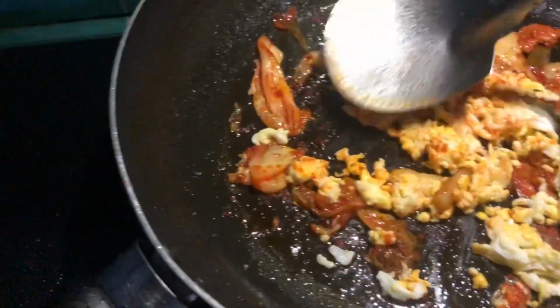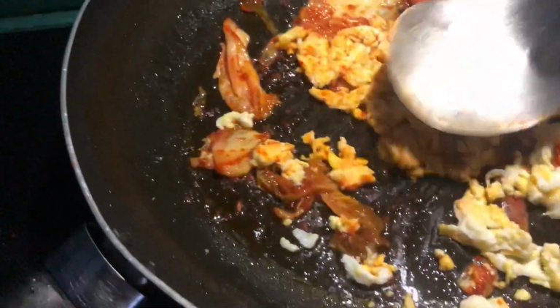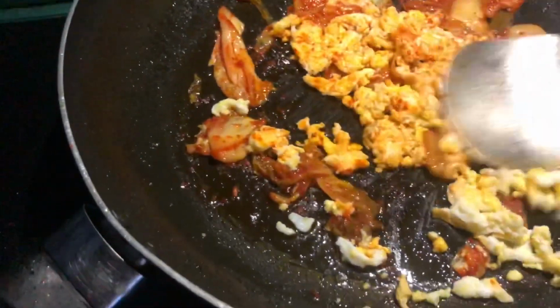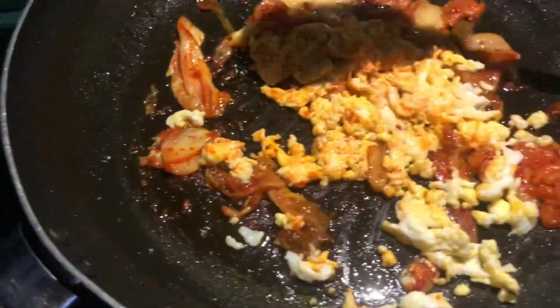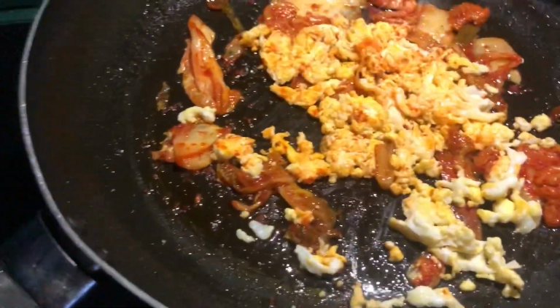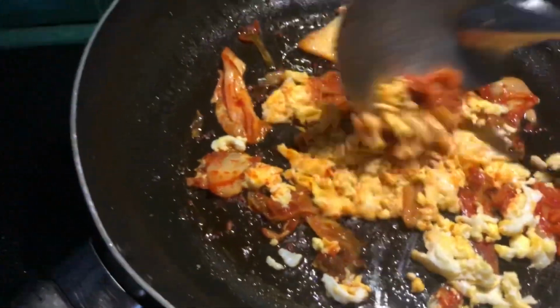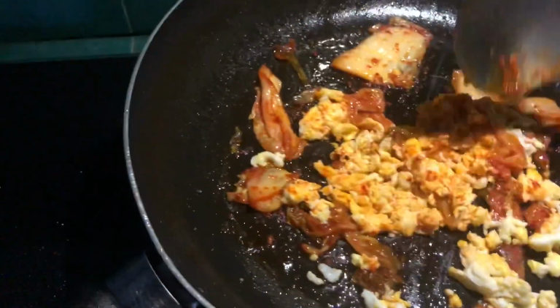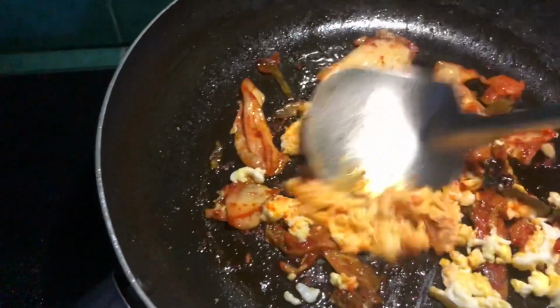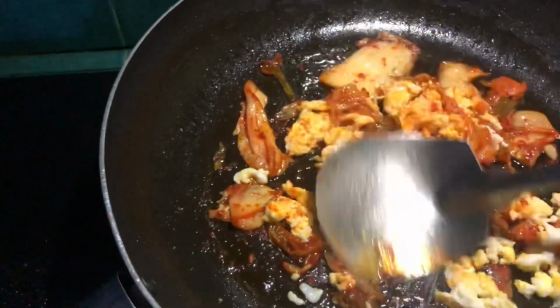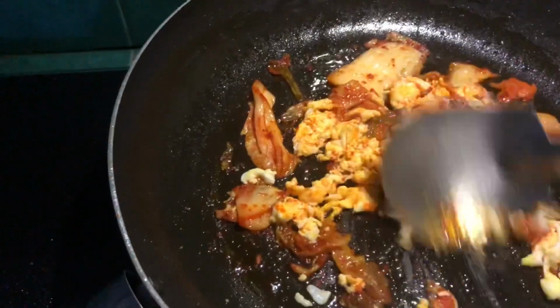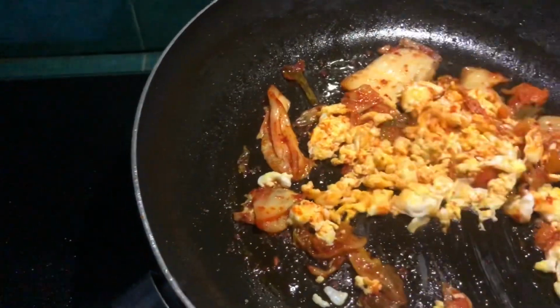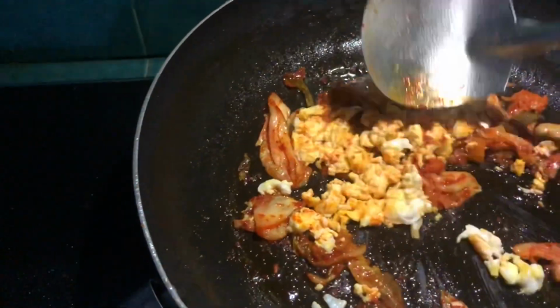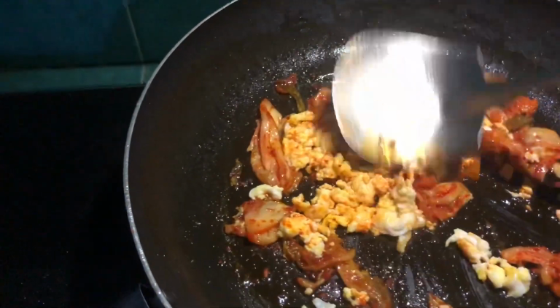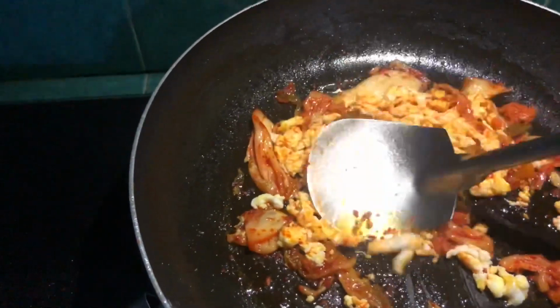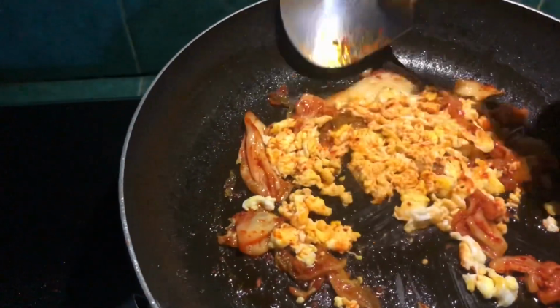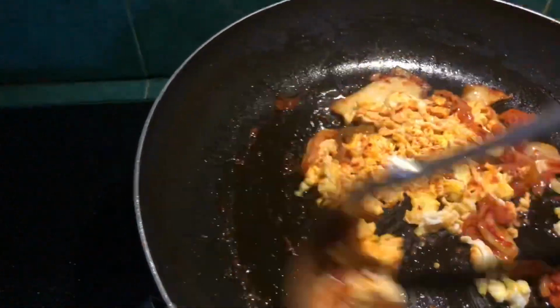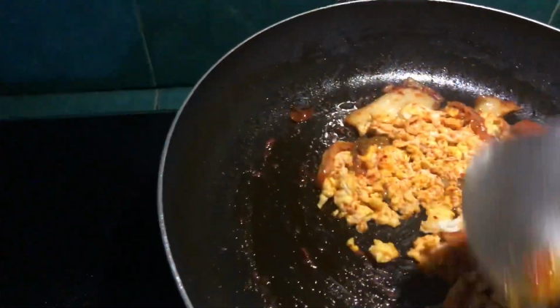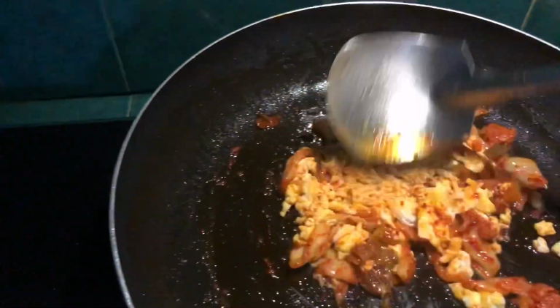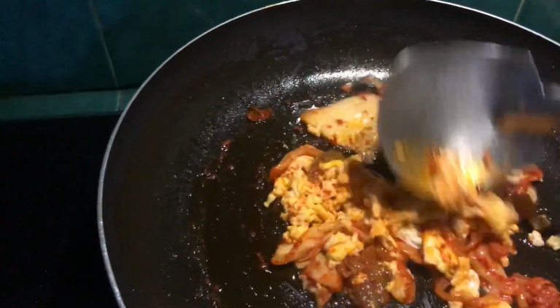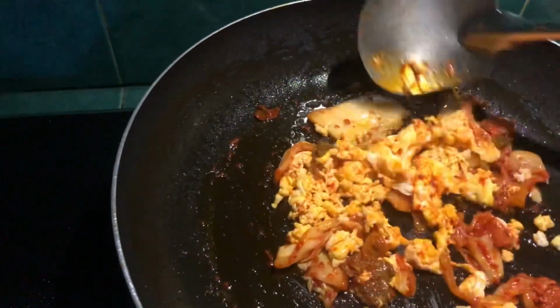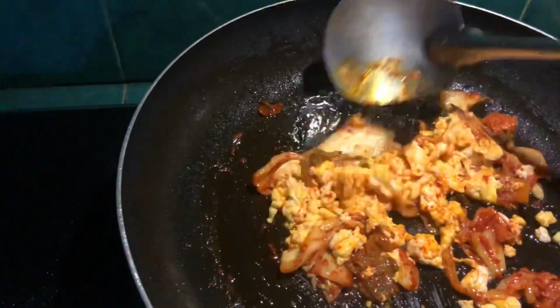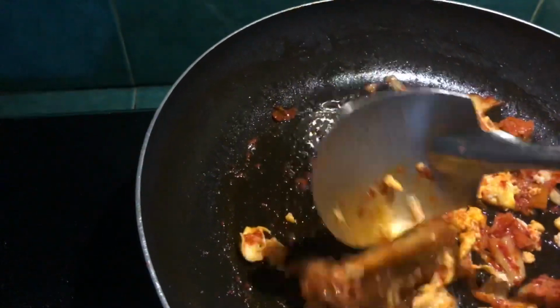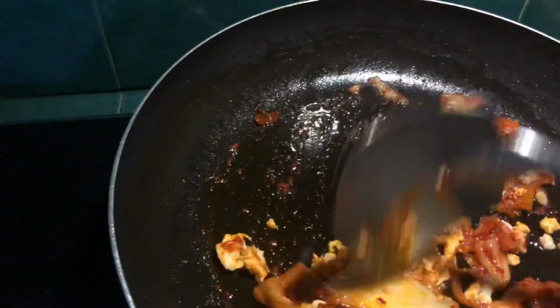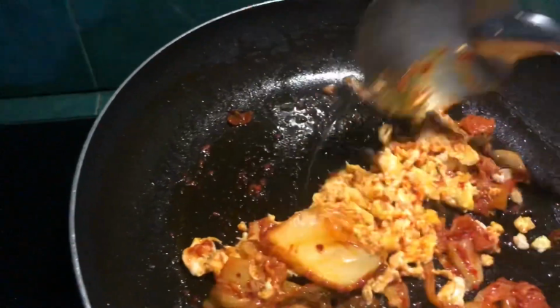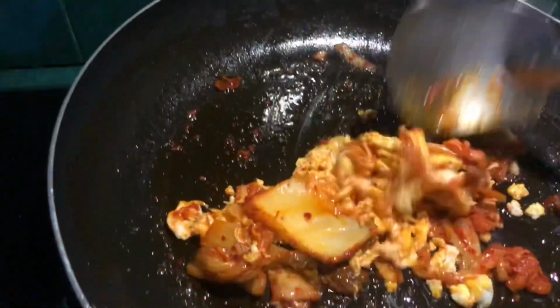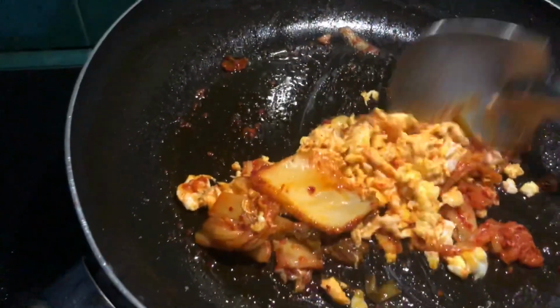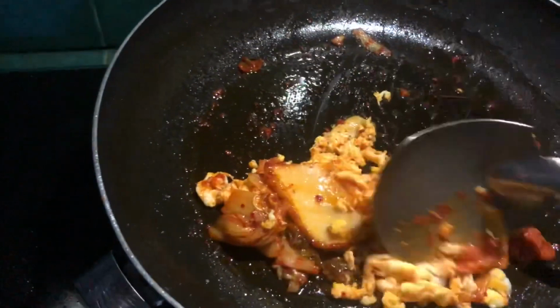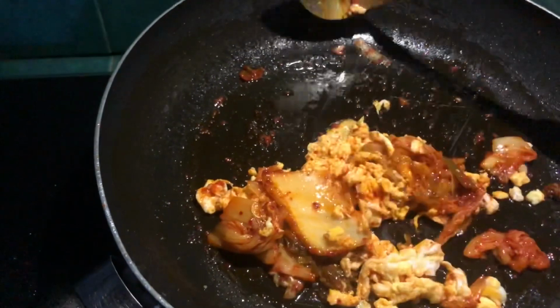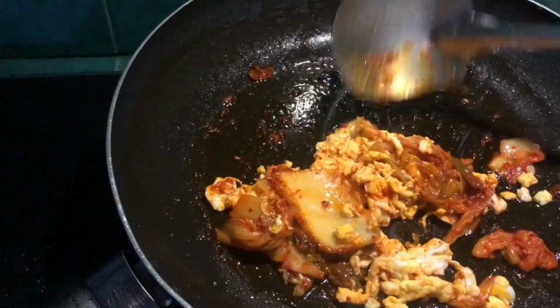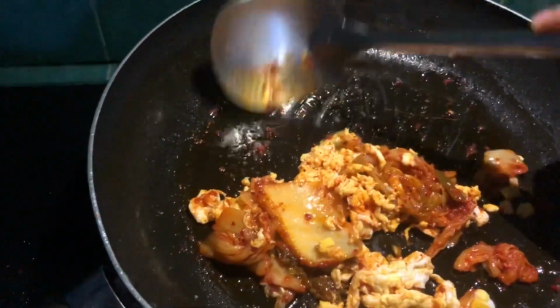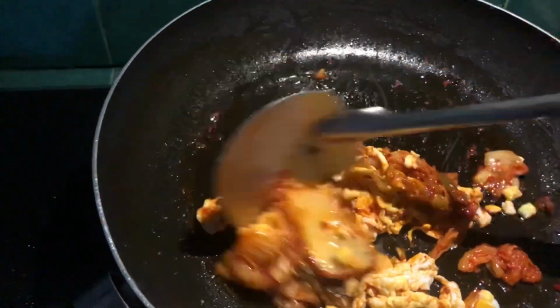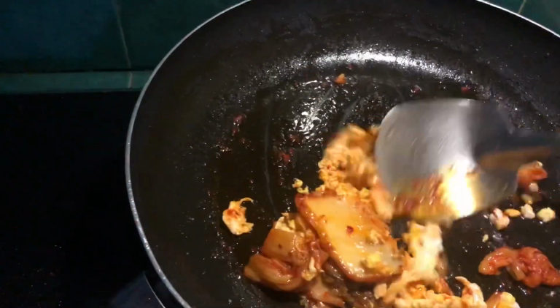We're mixing the egg so it picks up the juice that came out of the kimchi in the oil and butter. It becomes kind of creamy.